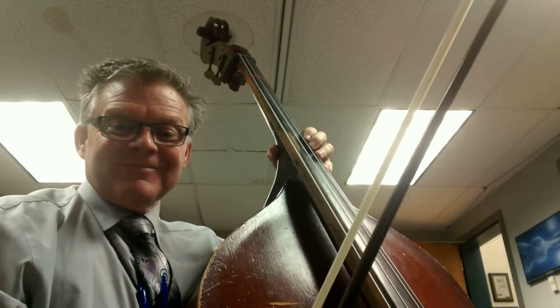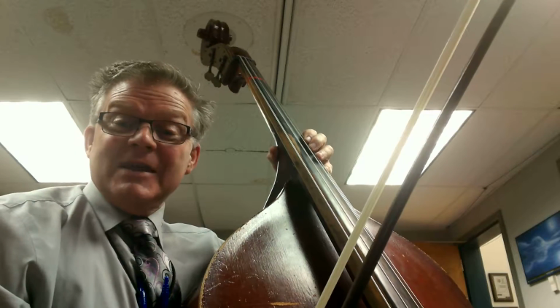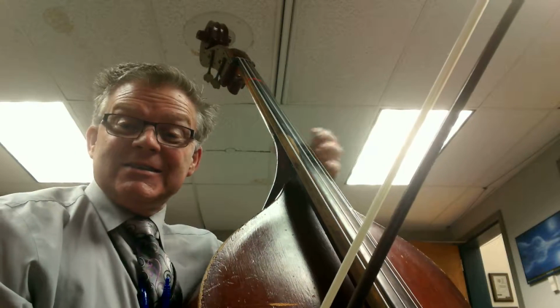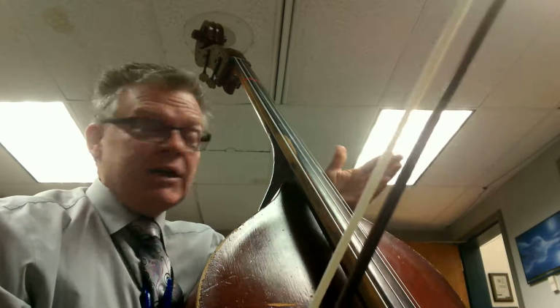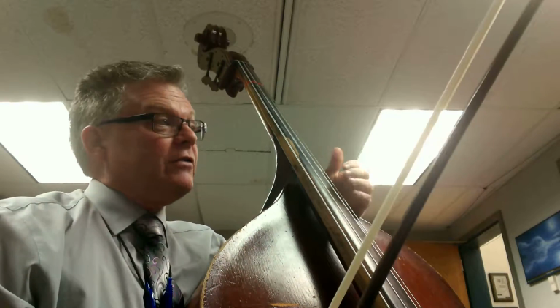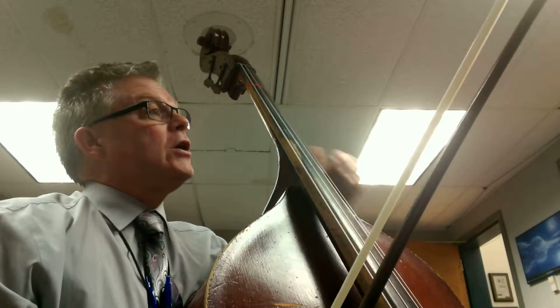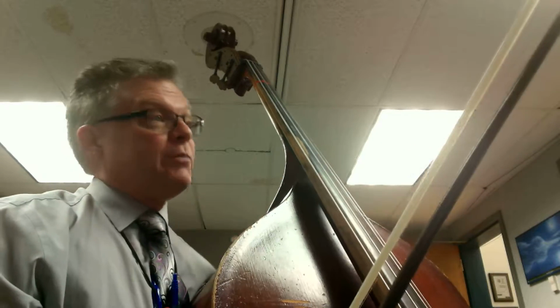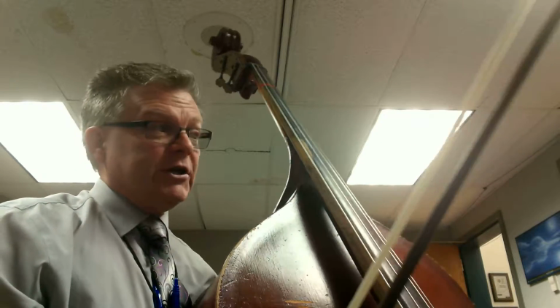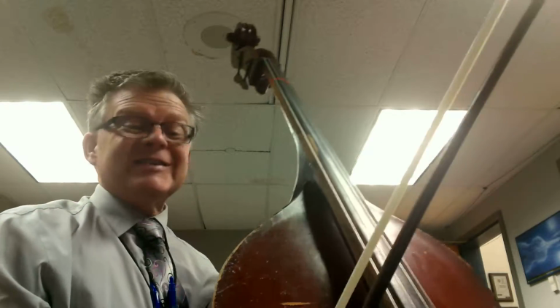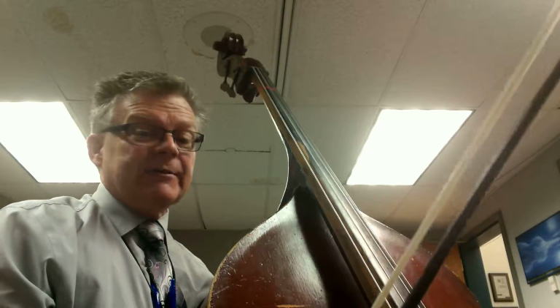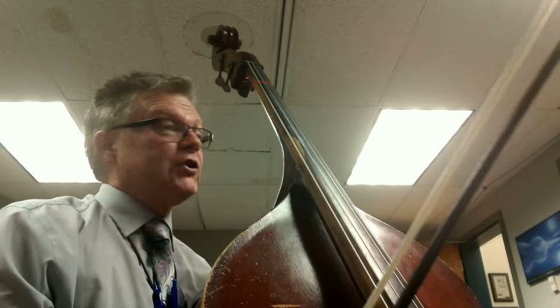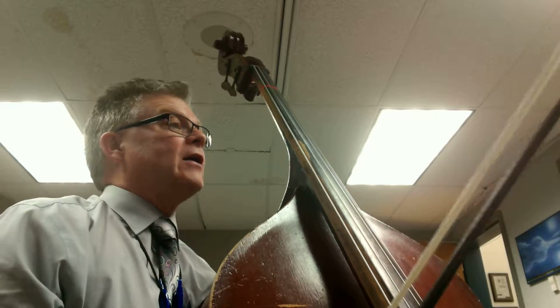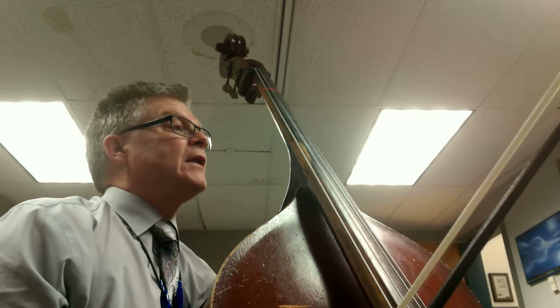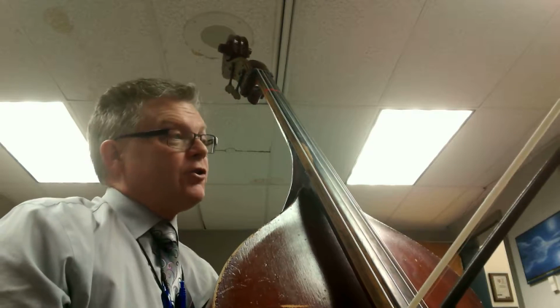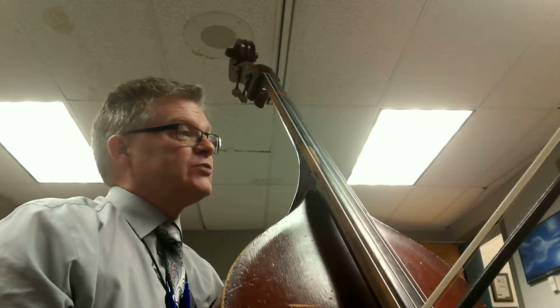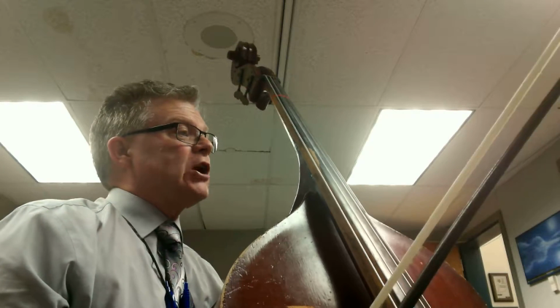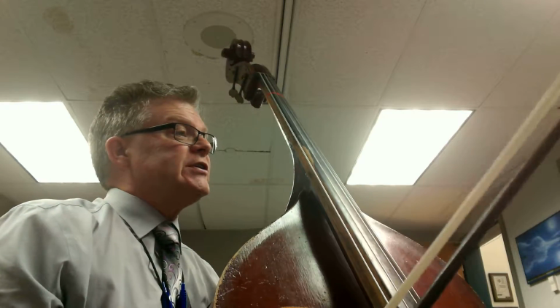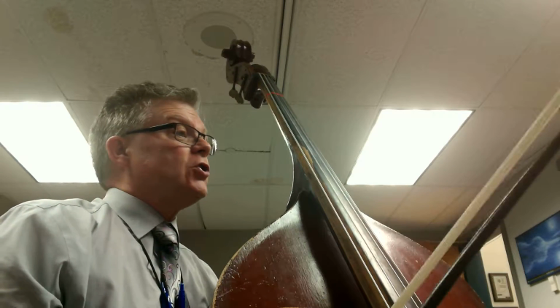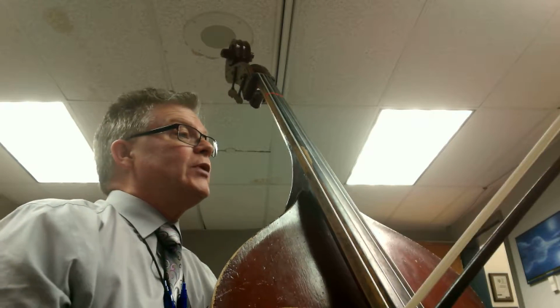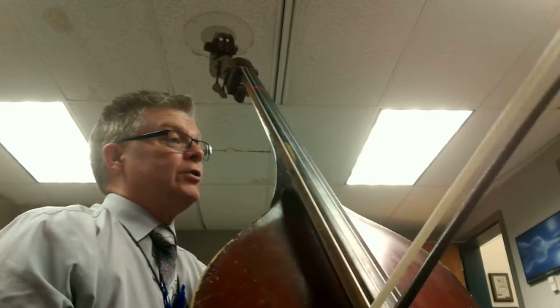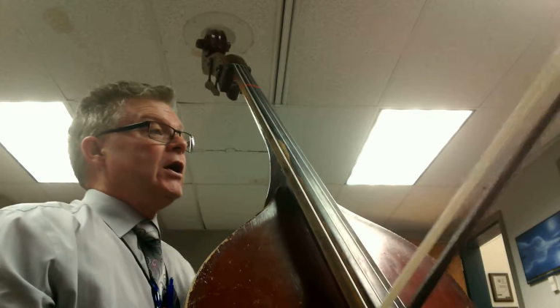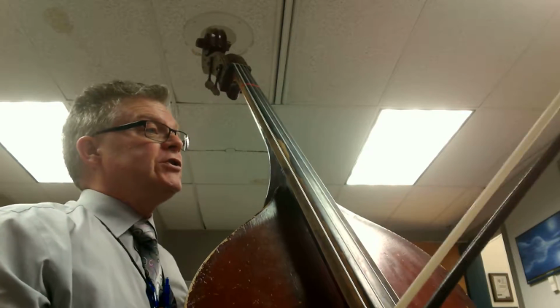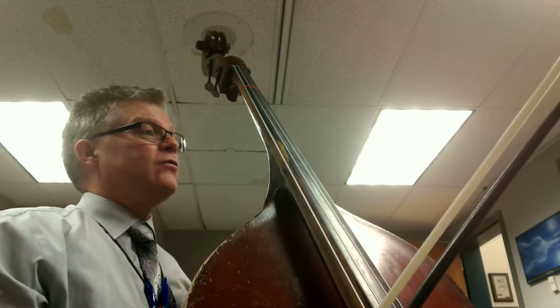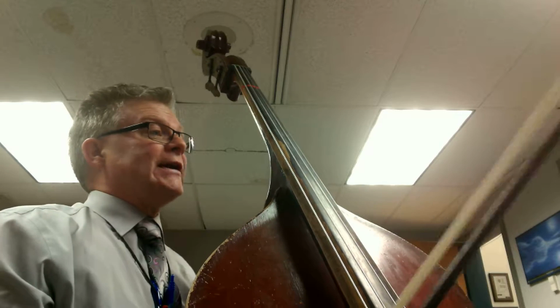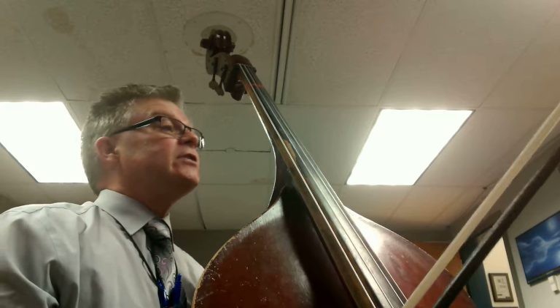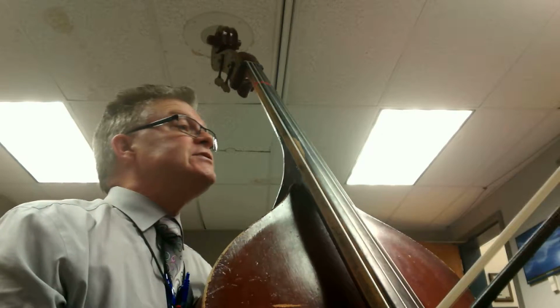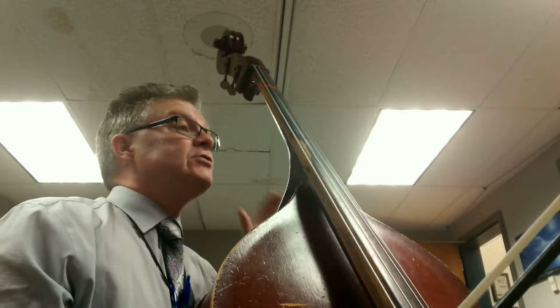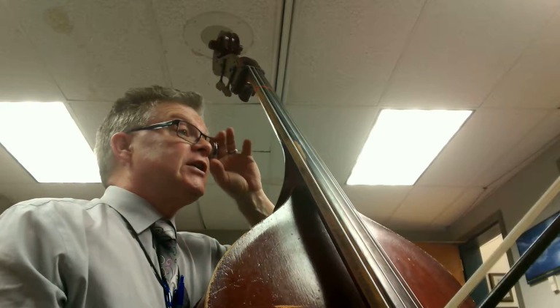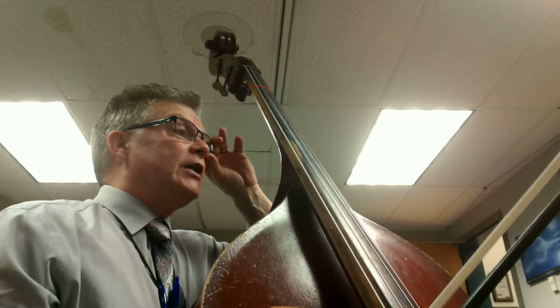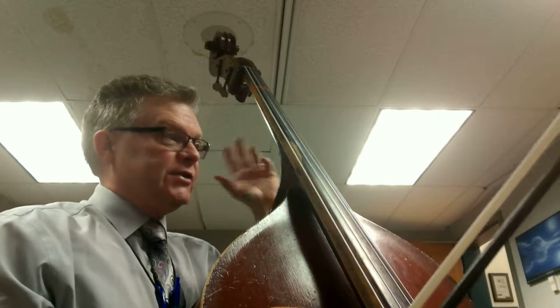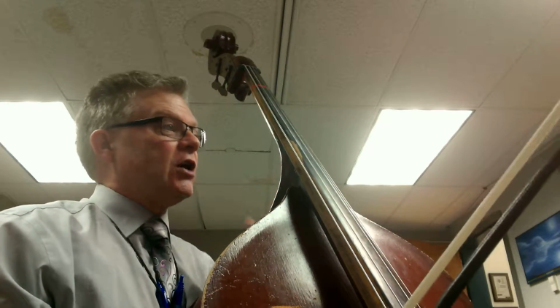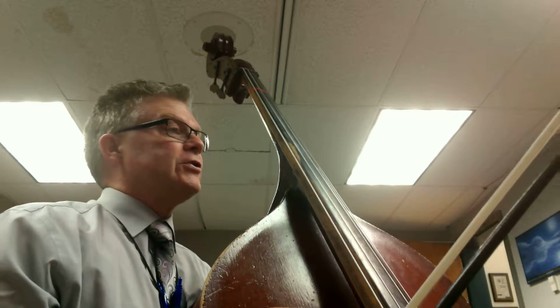Alright Basses, this is our training video for the Baroque Miniatures second movement, the Chorale. The Chorale has one sharp in the key signature all the way through. We do have one accidental — a D sharp in the third note.